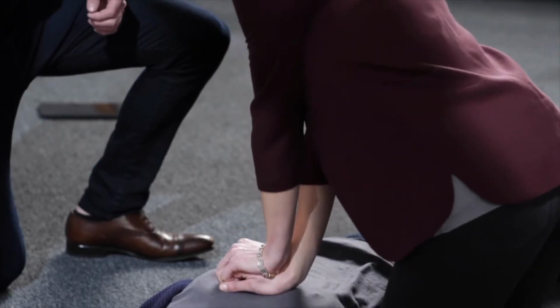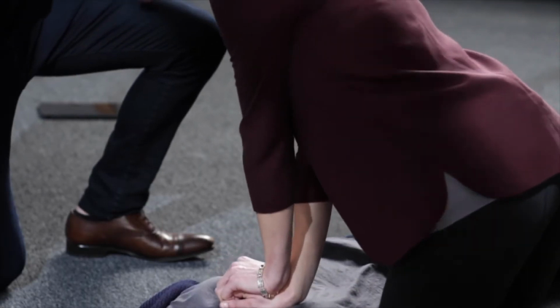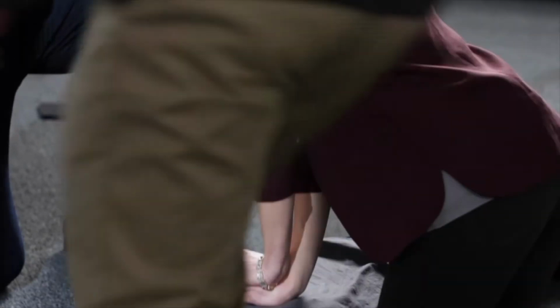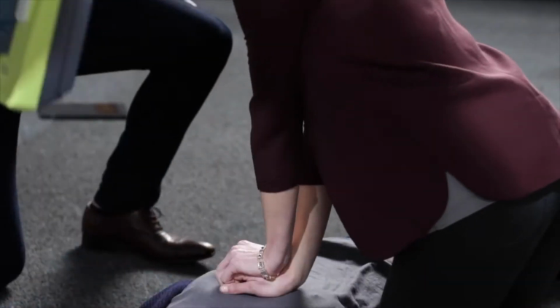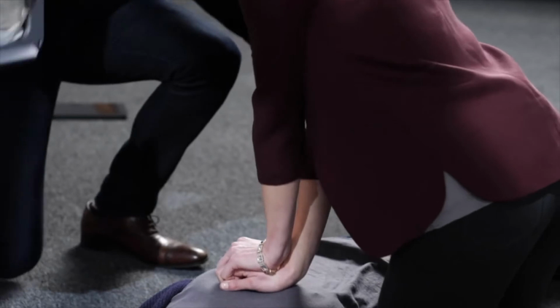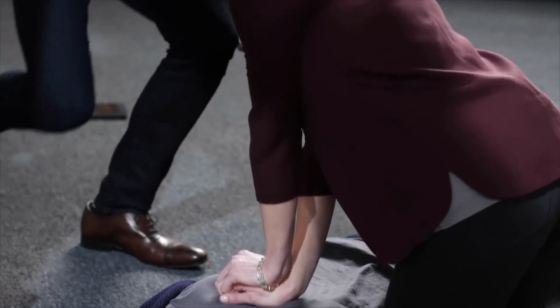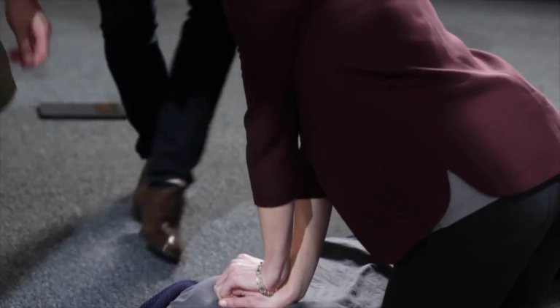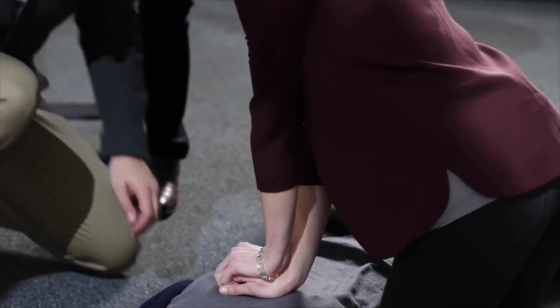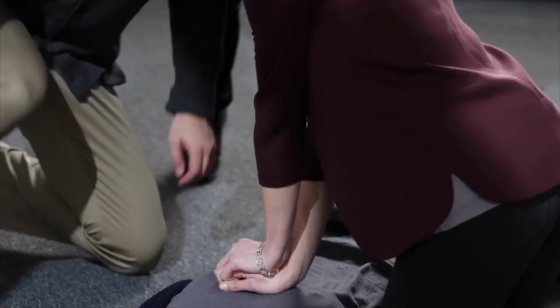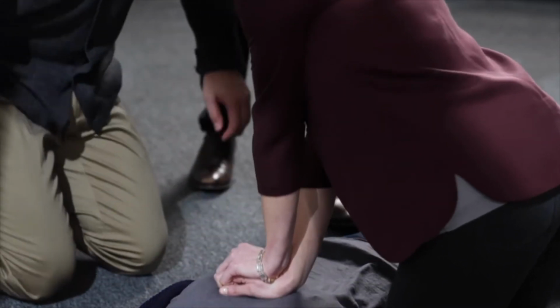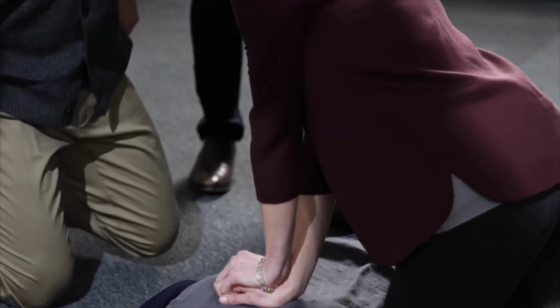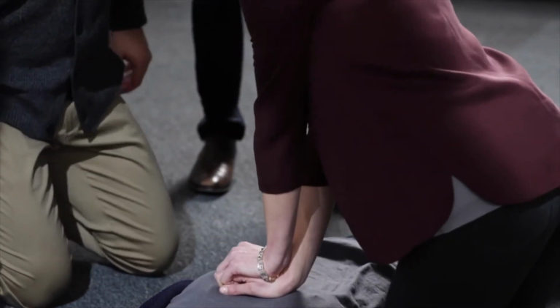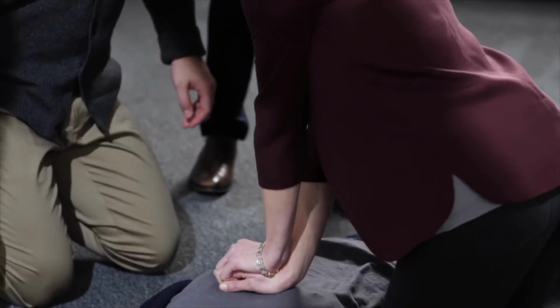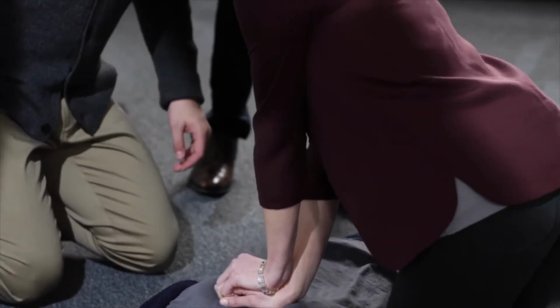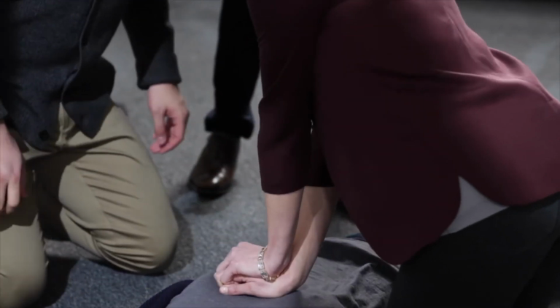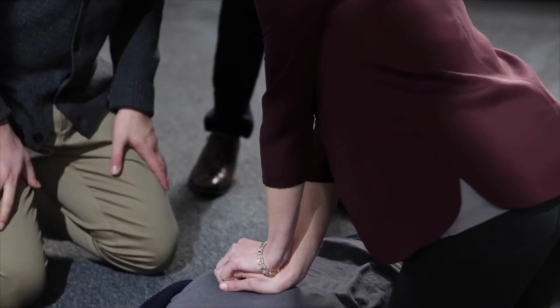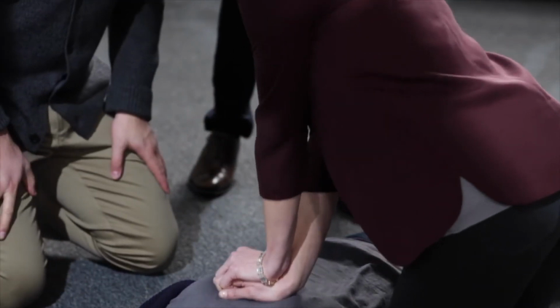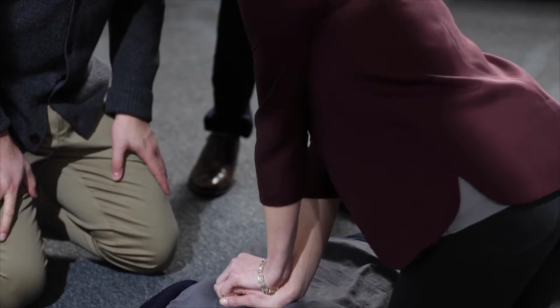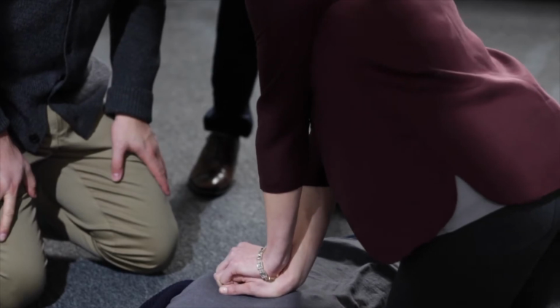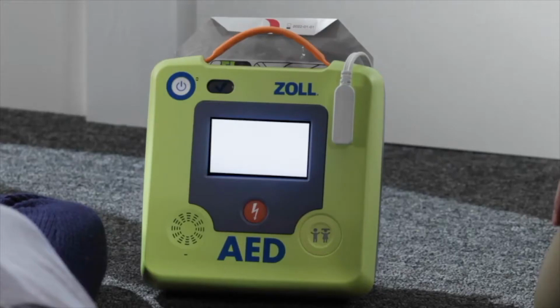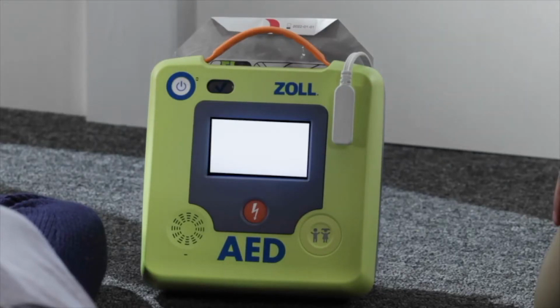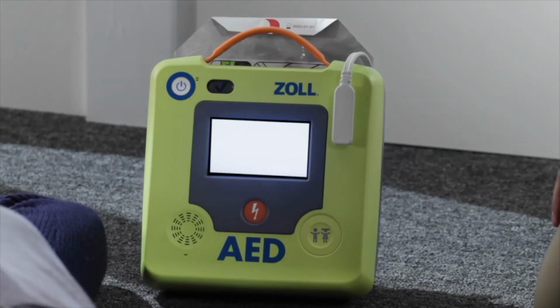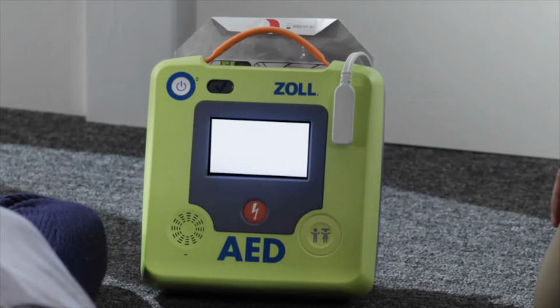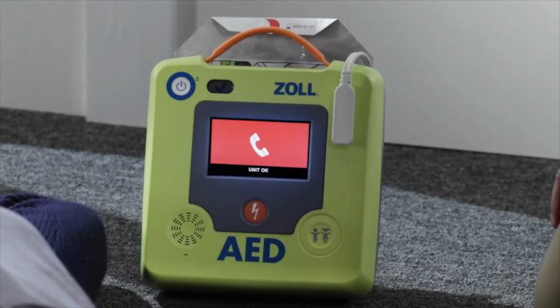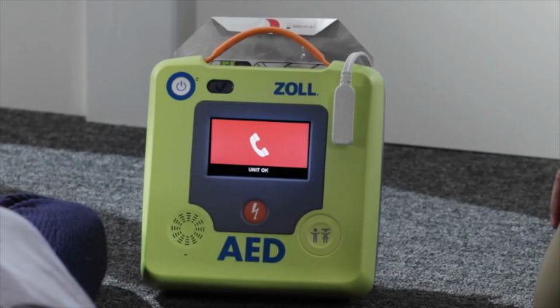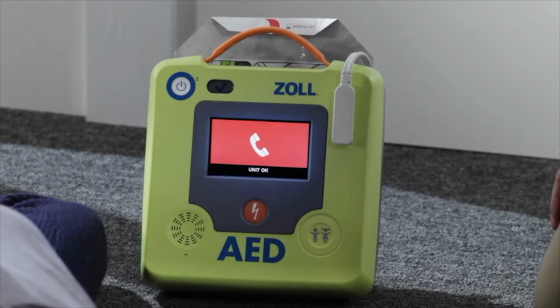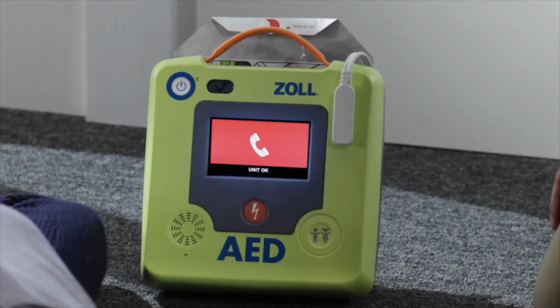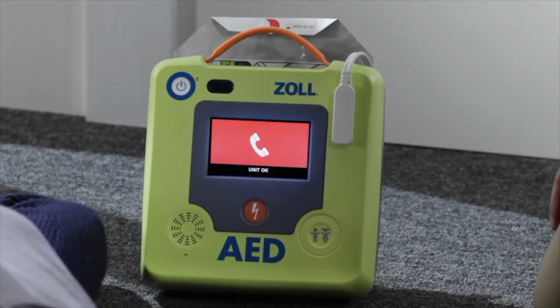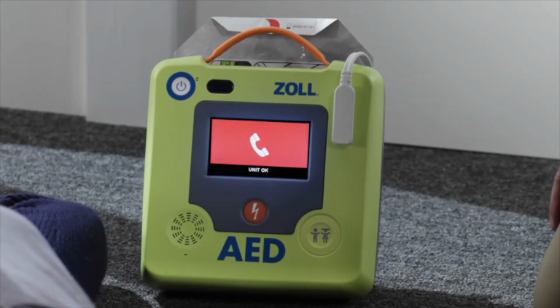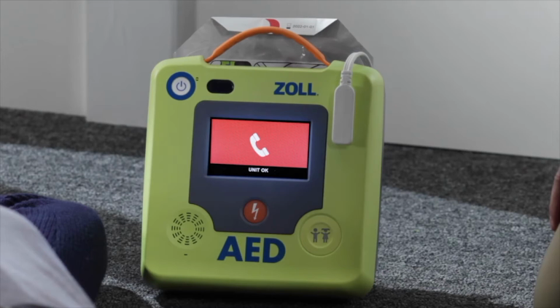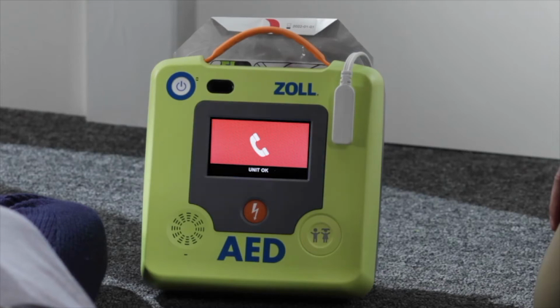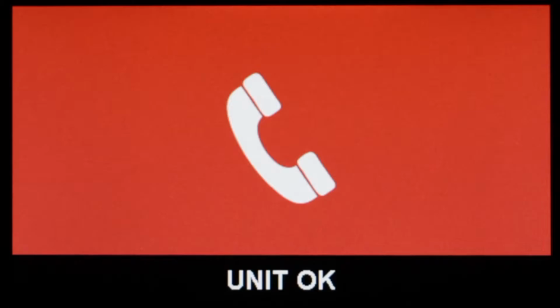The AED has arrived. Having an automatic external defibrillator, or AED, nearby is crucial. Since every second counts, you should ideally have an AED located within approximately 3 minutes of every location within a building.